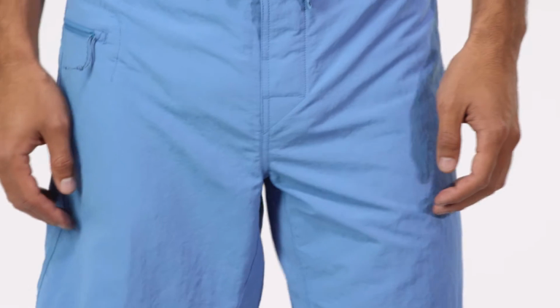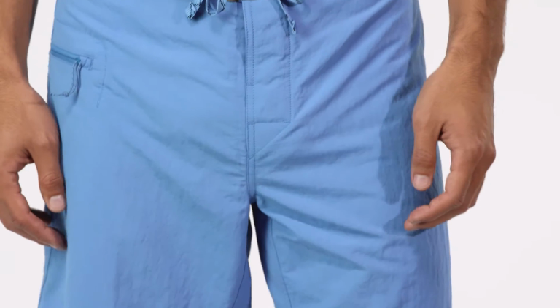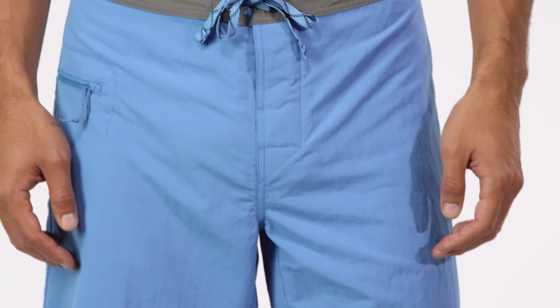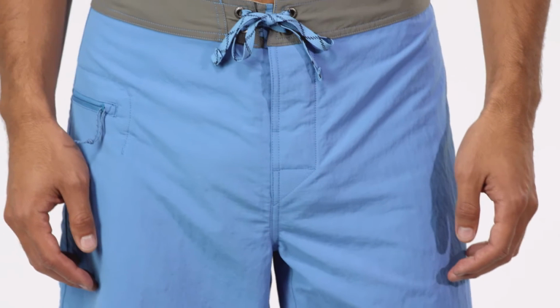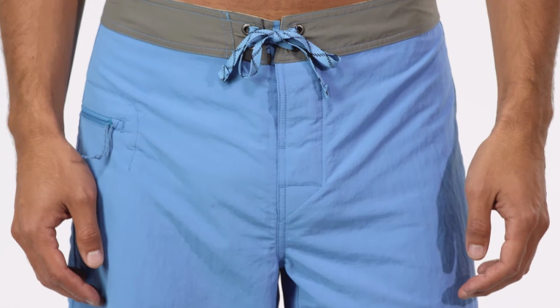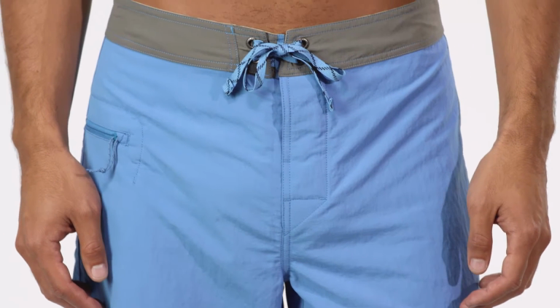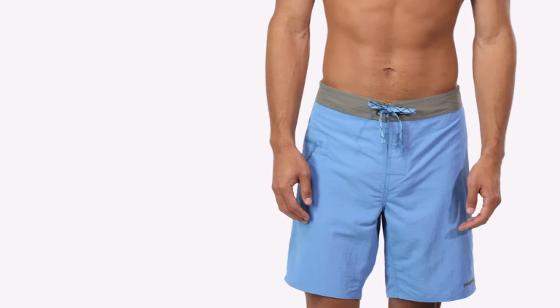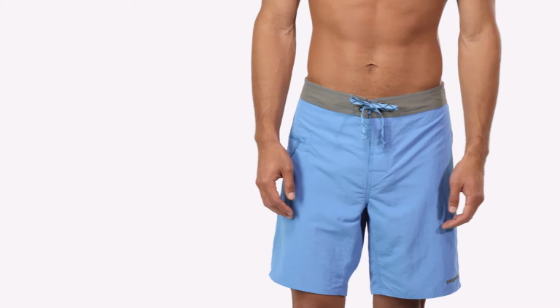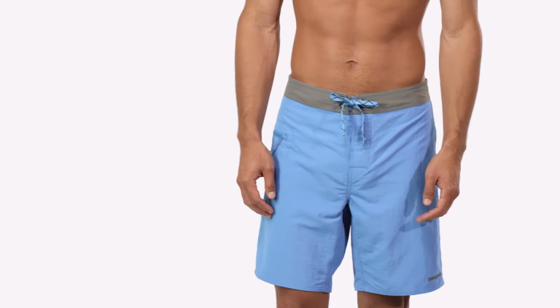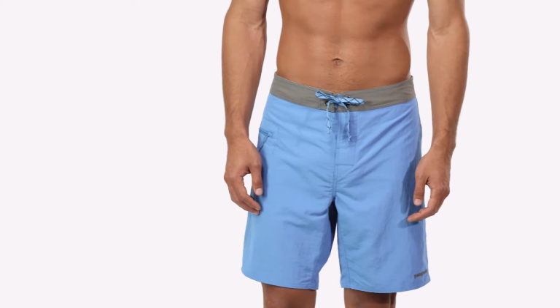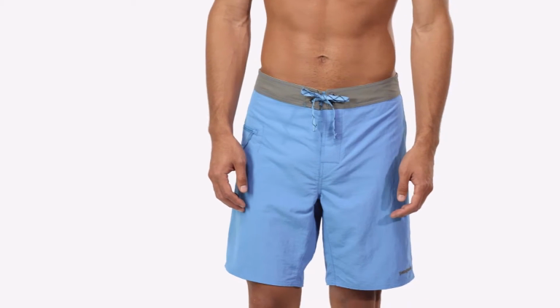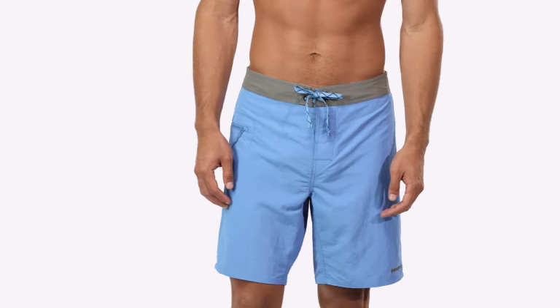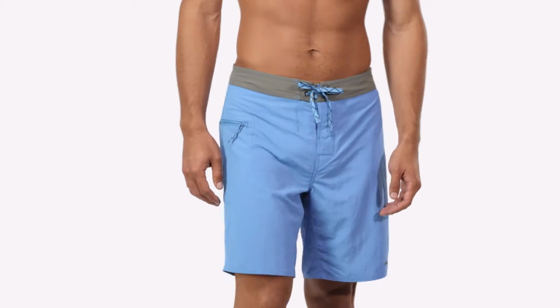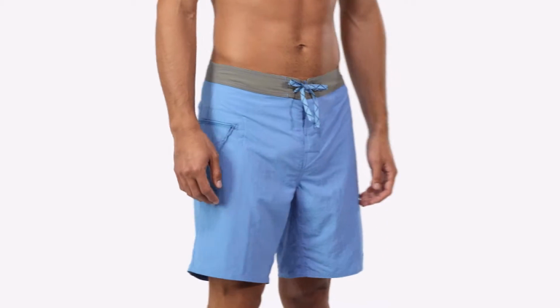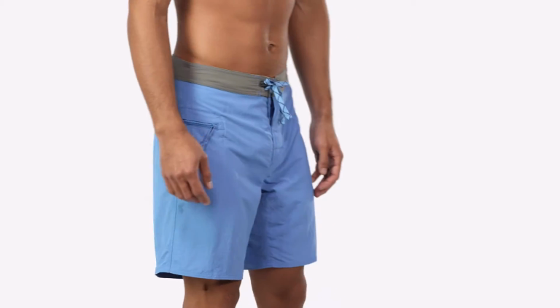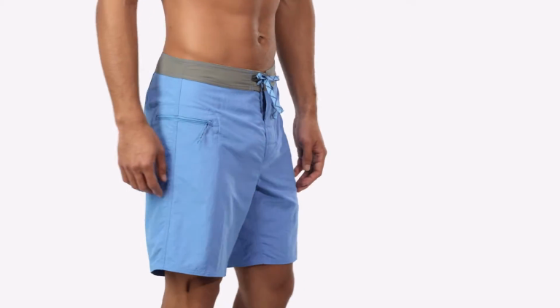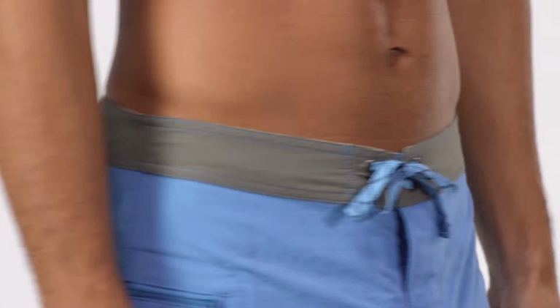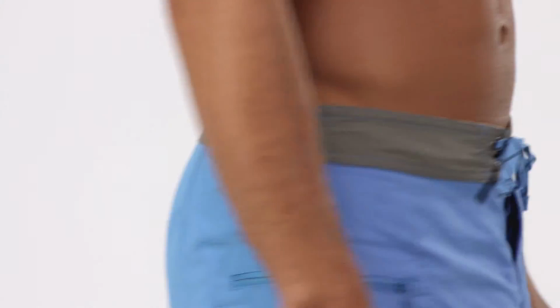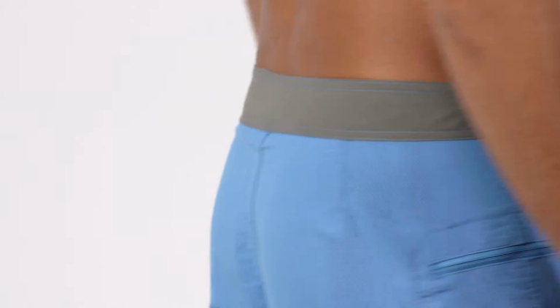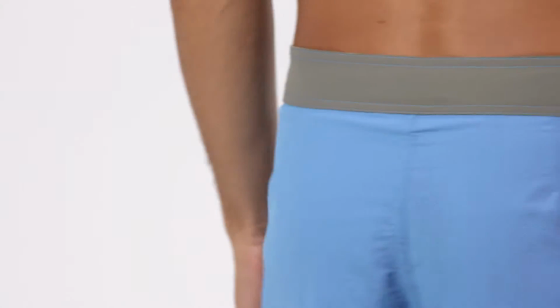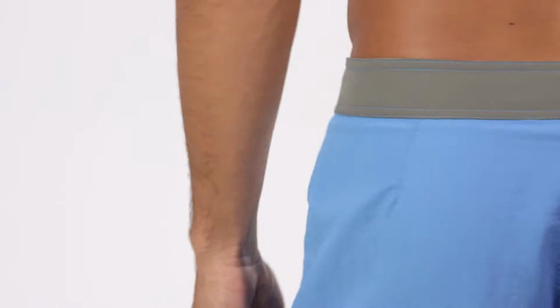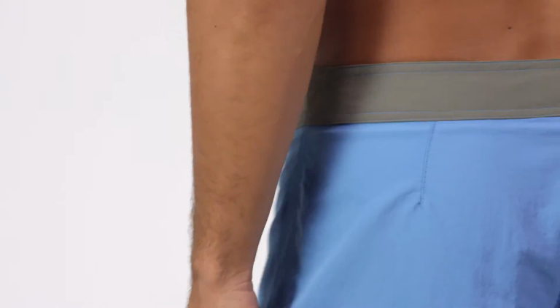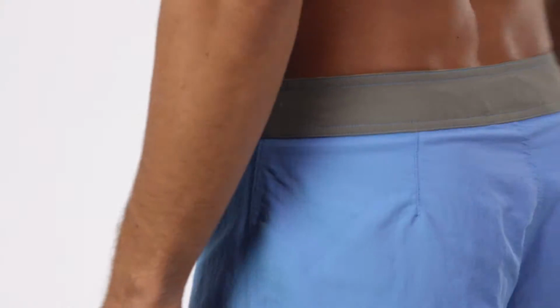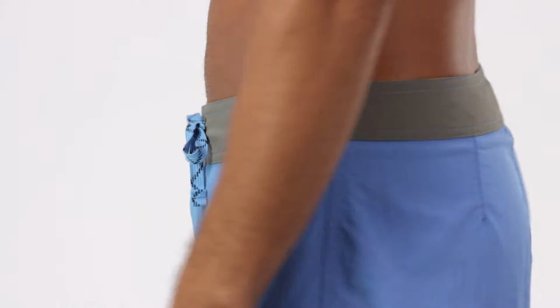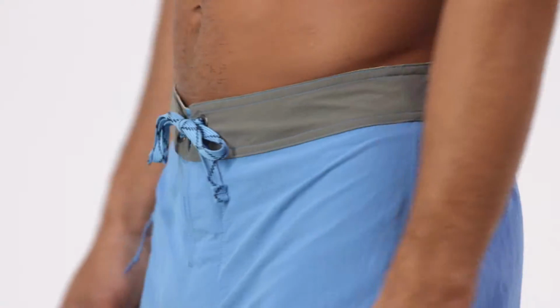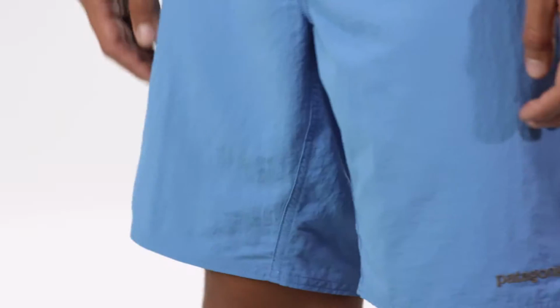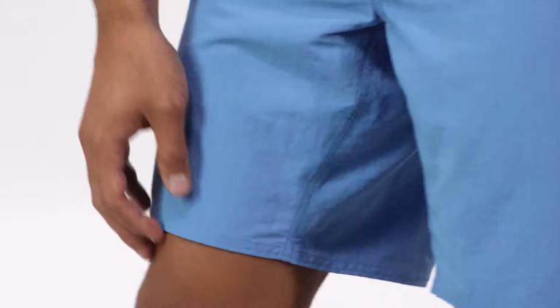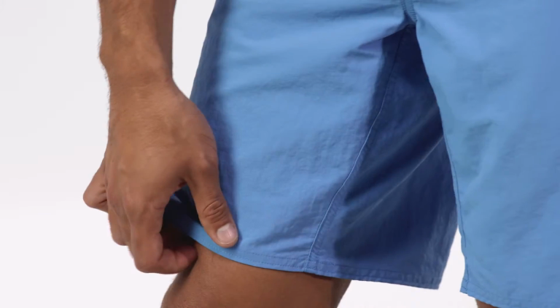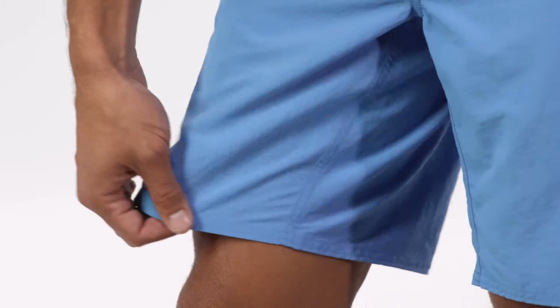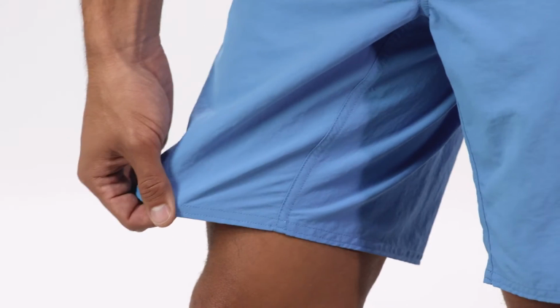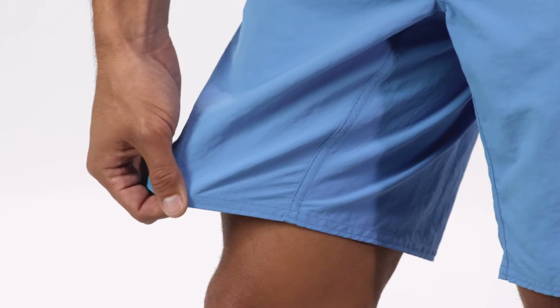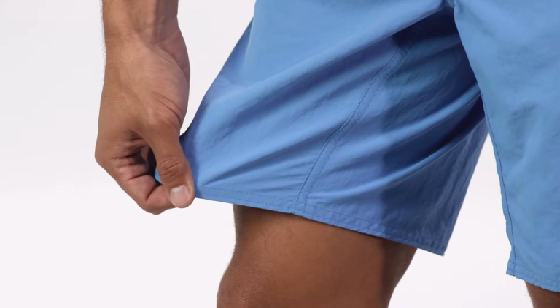These board shorts have a regular fit with a slightly trimmer silhouette through the thigh, seat, and leg. The three-piece, self-lined waistband contours to the hips, and a forward inseam helps to eliminate chafing.